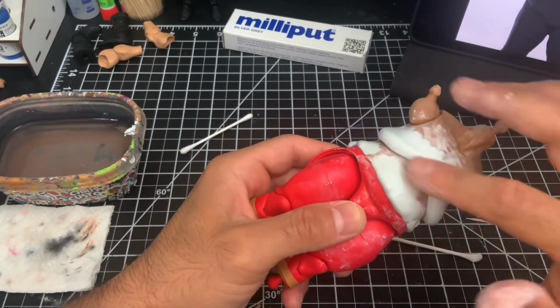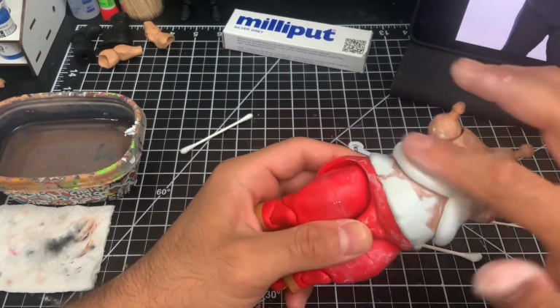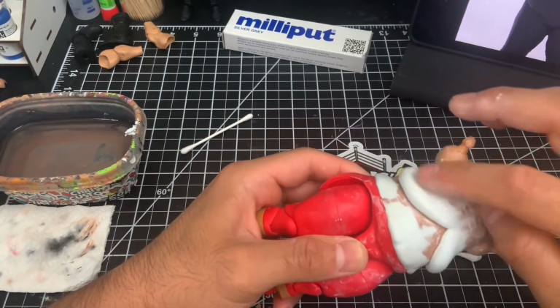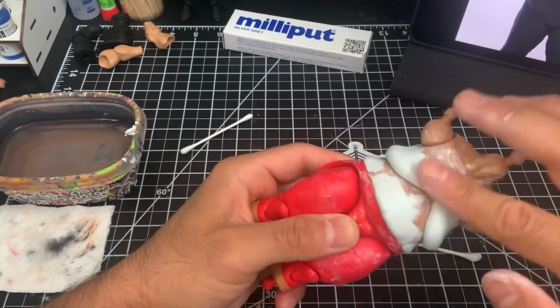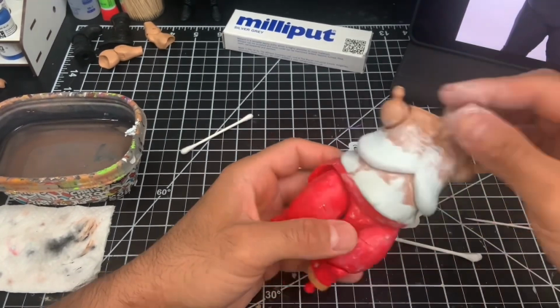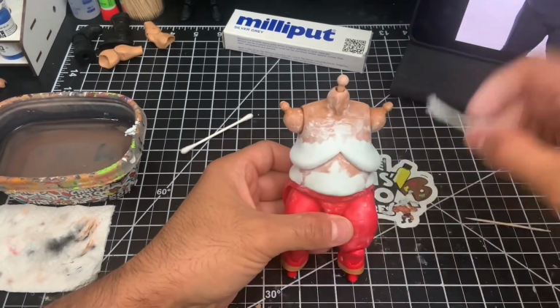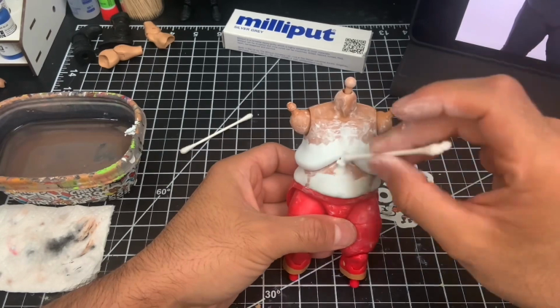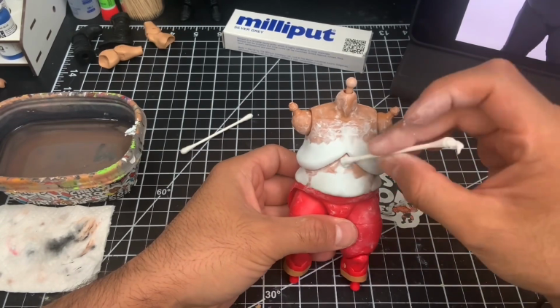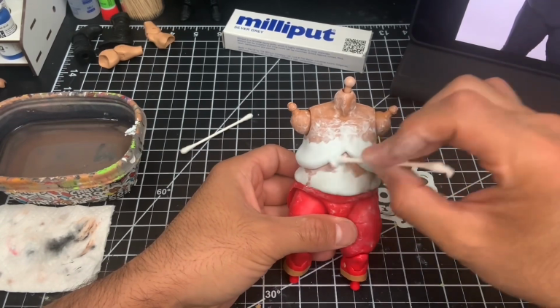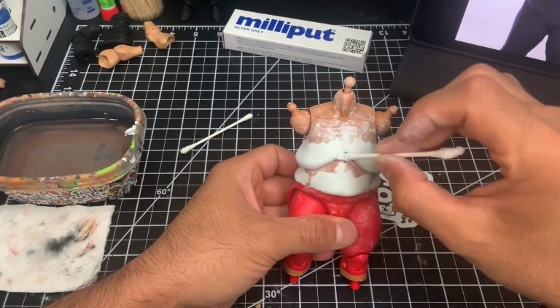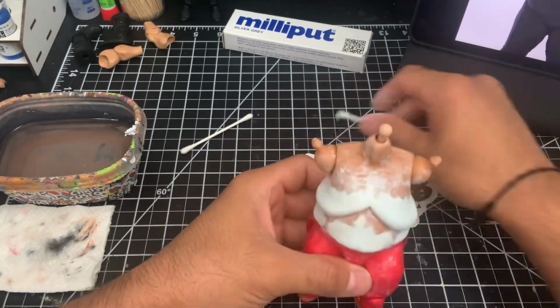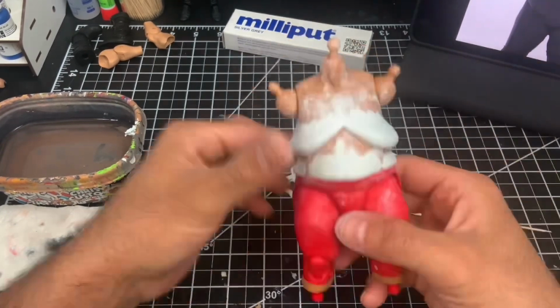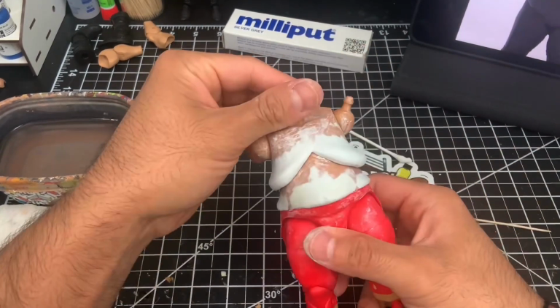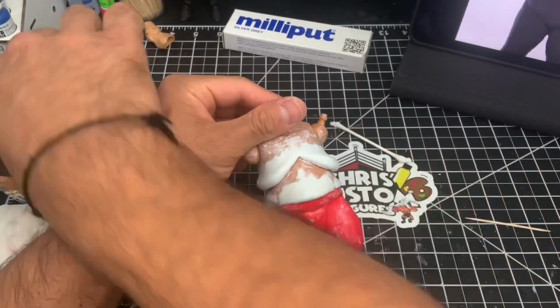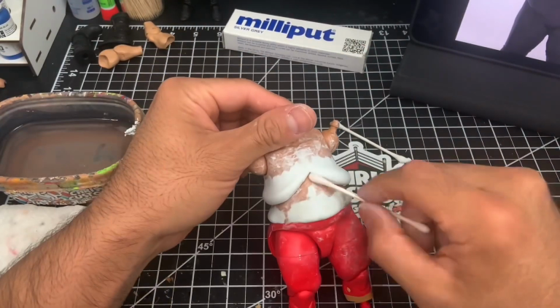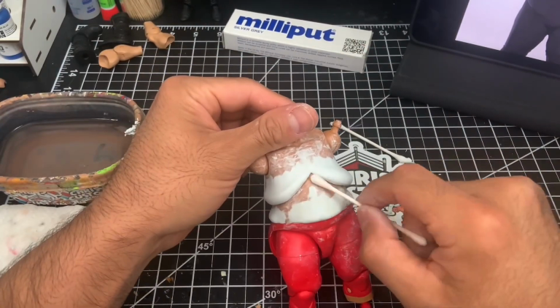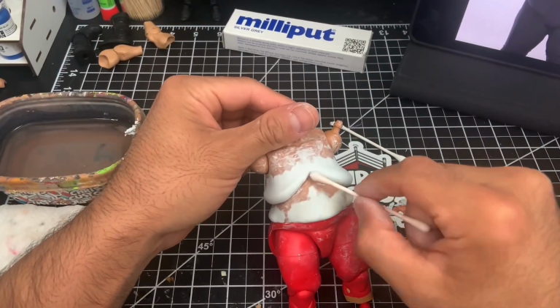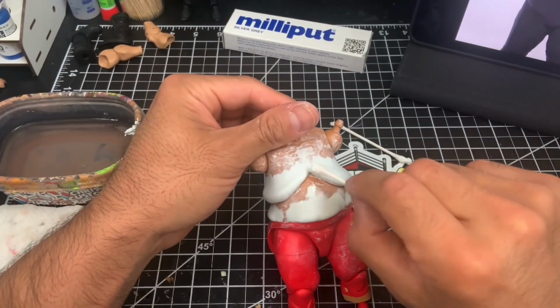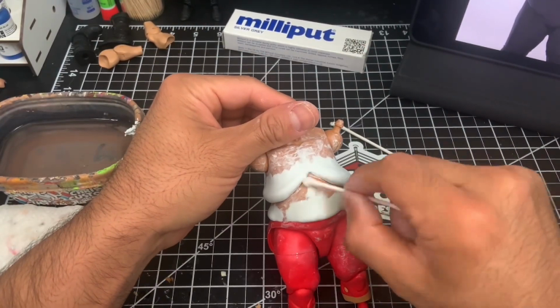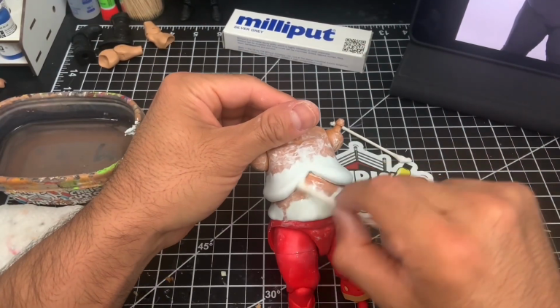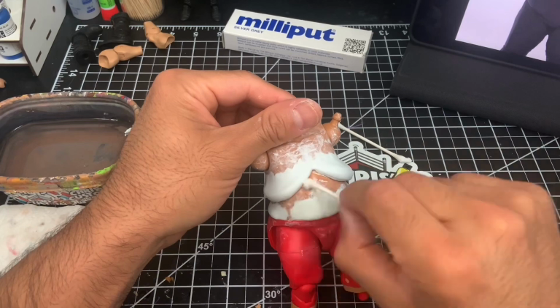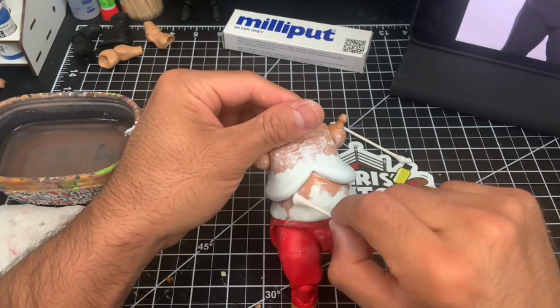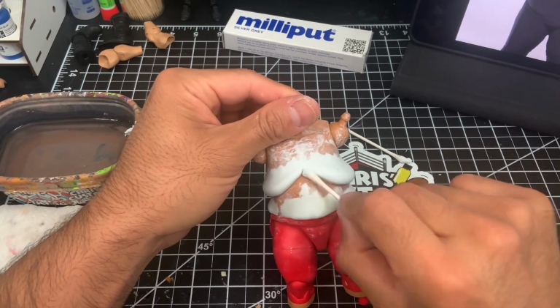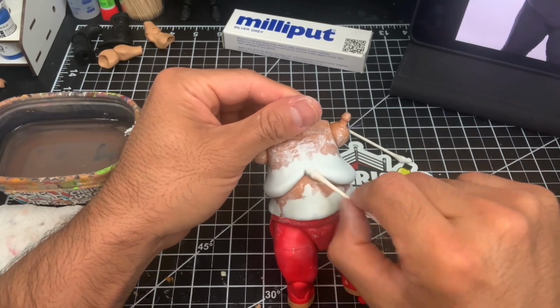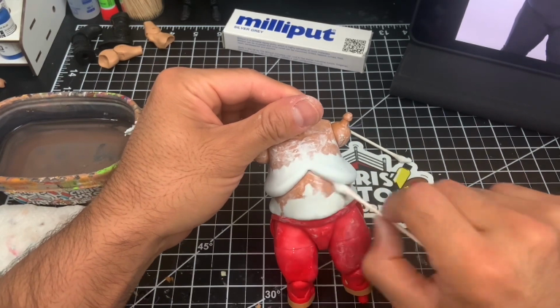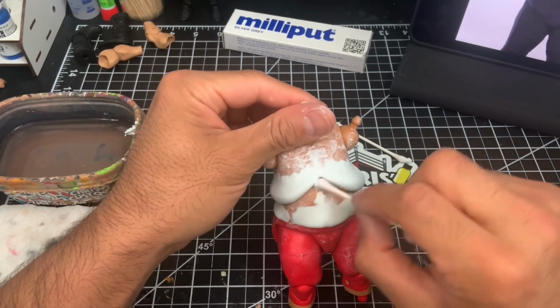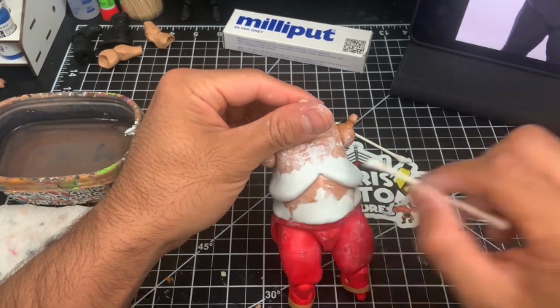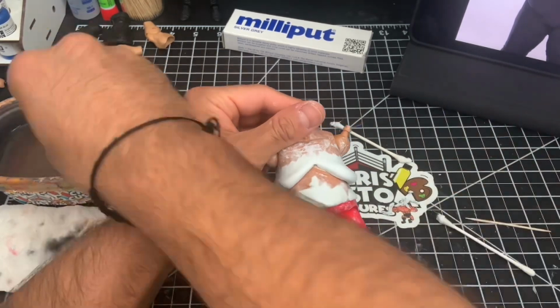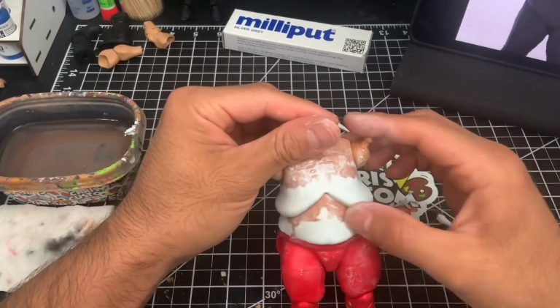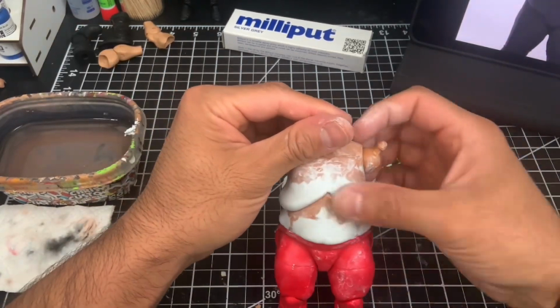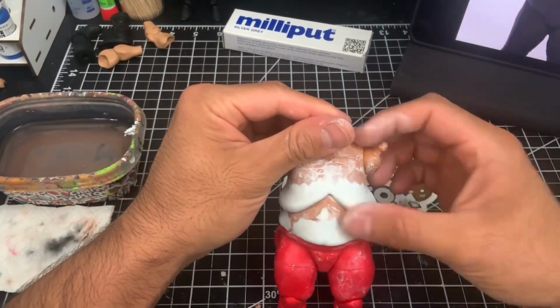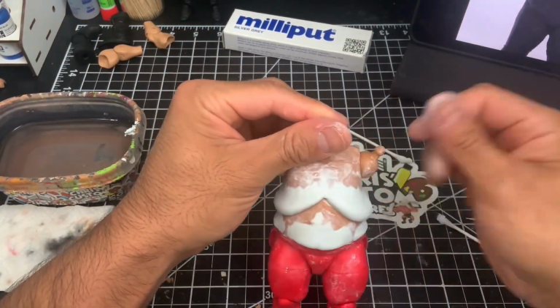I'm really happy with where we're at as far as the sculpting goes — I think it's really starting to resemble V's upper body. Now what we're going to do next is let this guy cure and then we're going to start on the modifications for V's head.